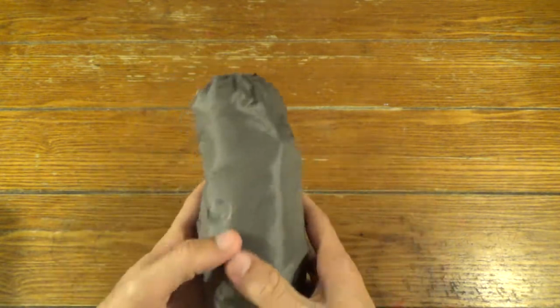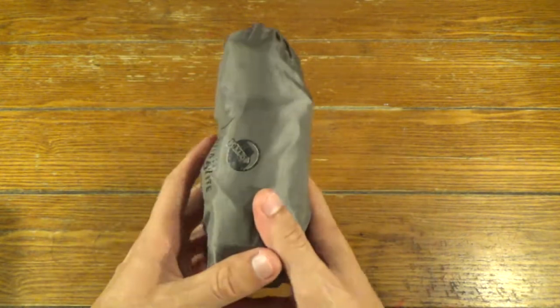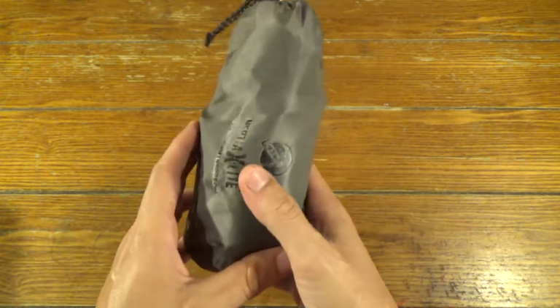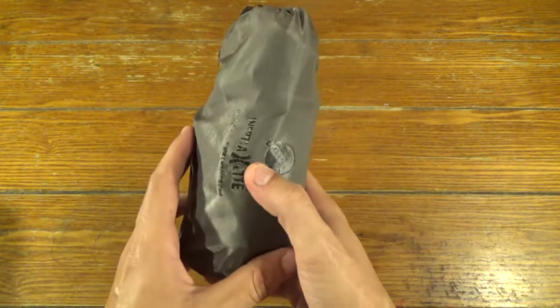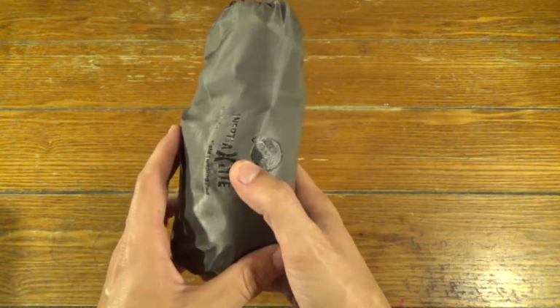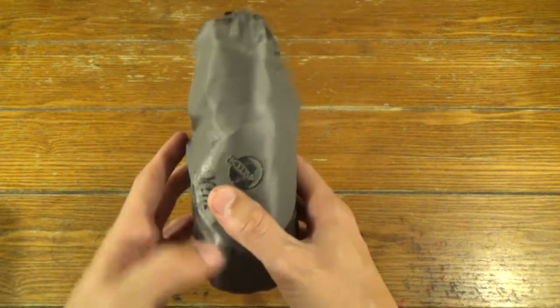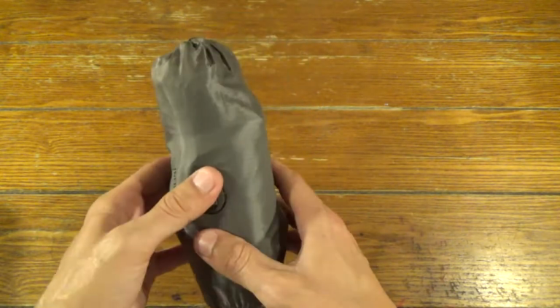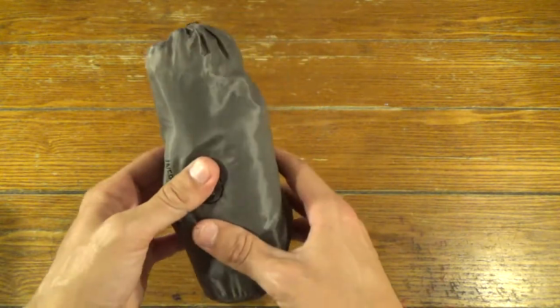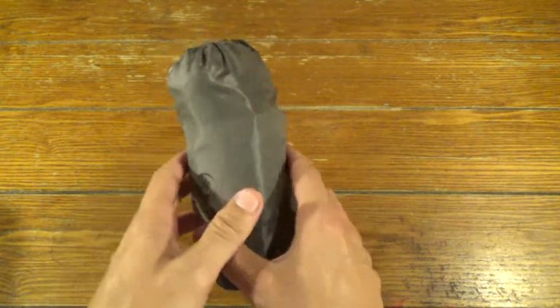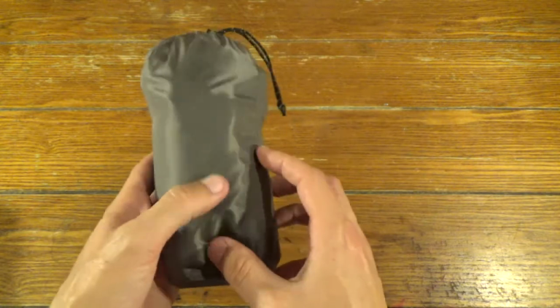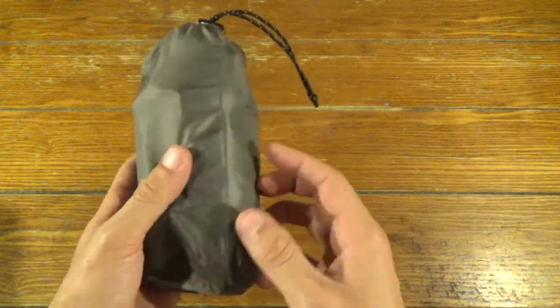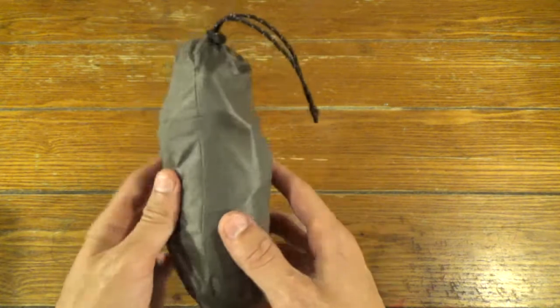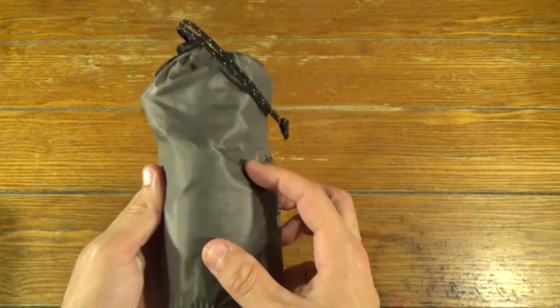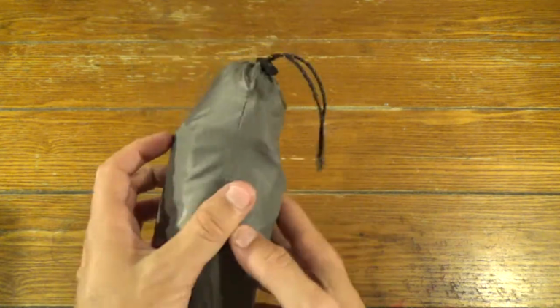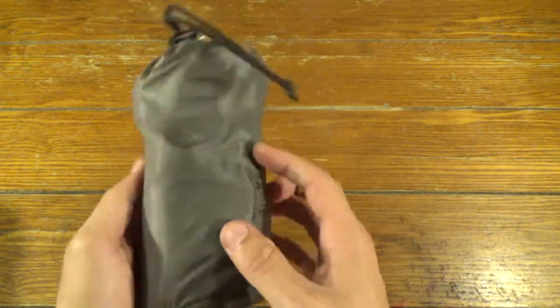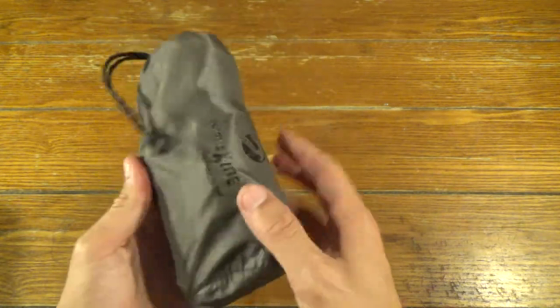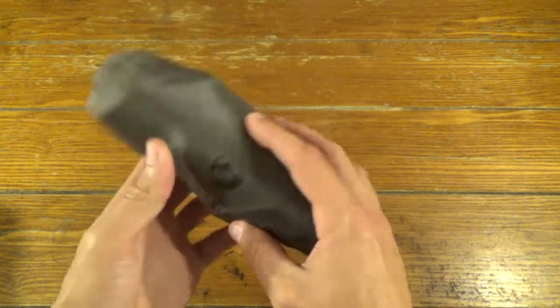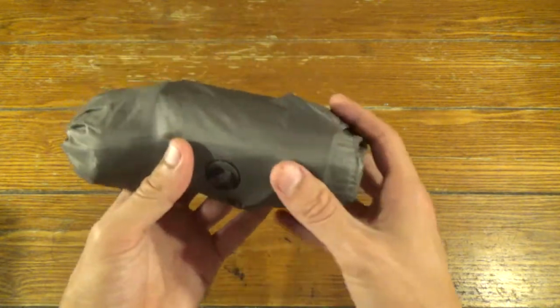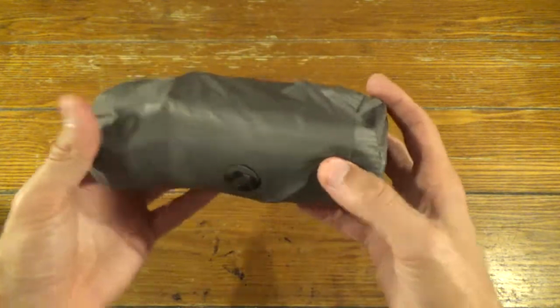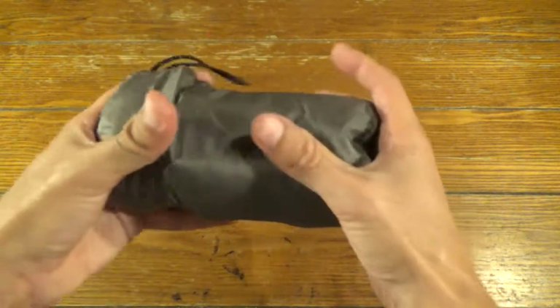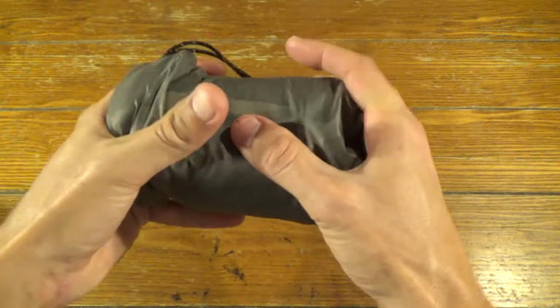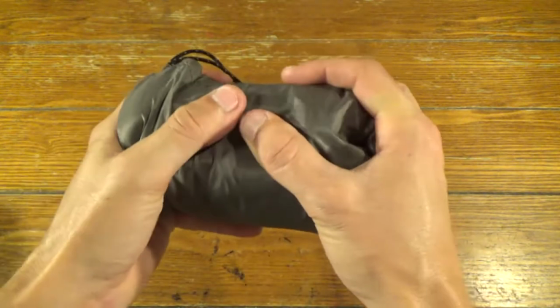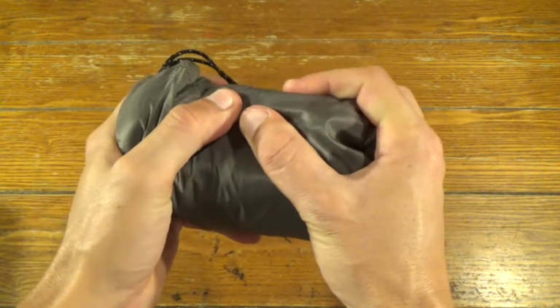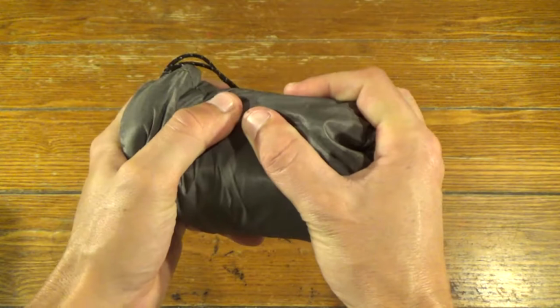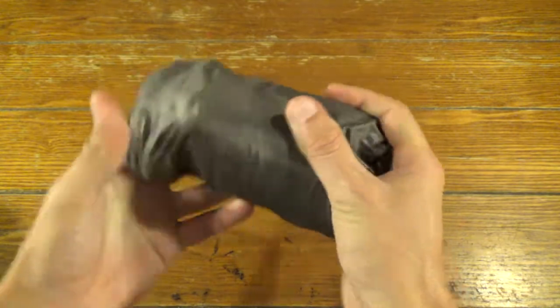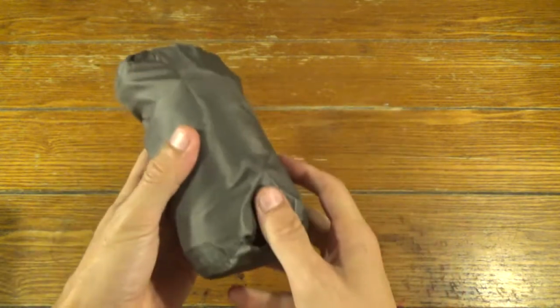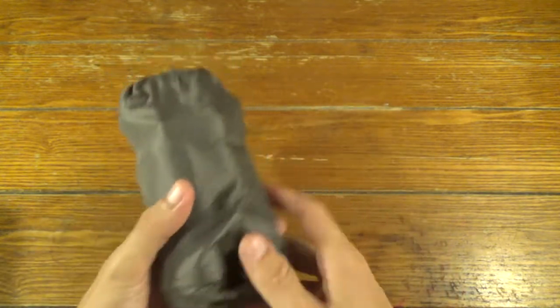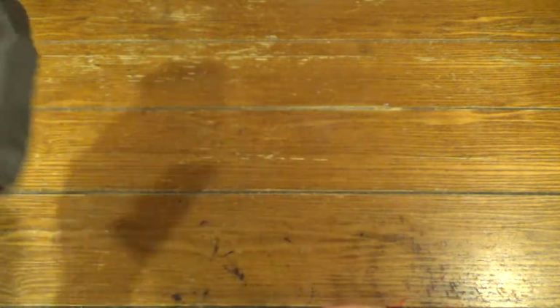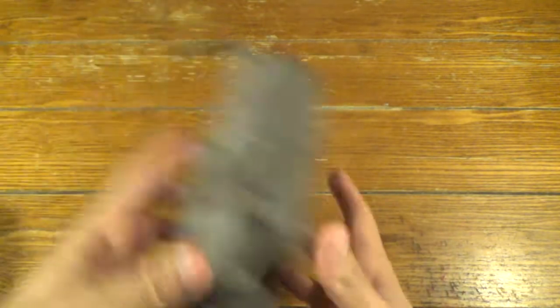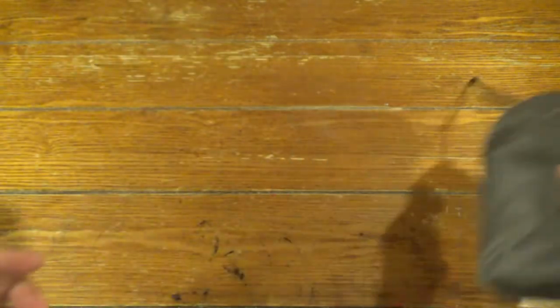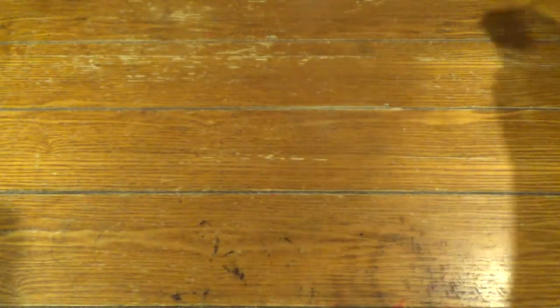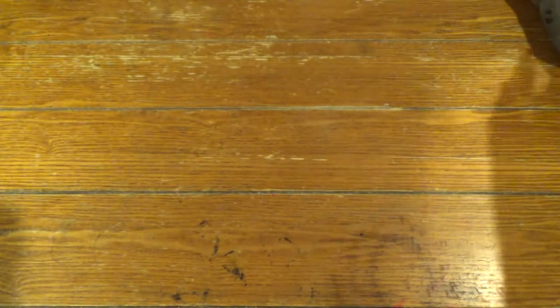As you can see, this is actually pretty small compressed down — about the size of a Red Bull can, maybe a Monster energy drink can. You could squeeze it down a little smaller than that if you wanted to.